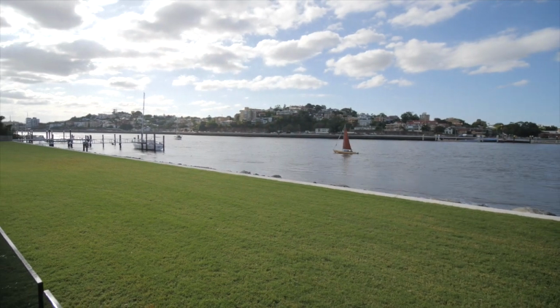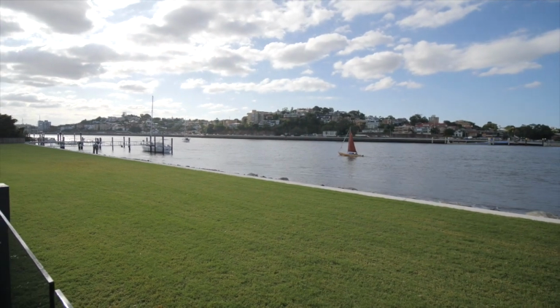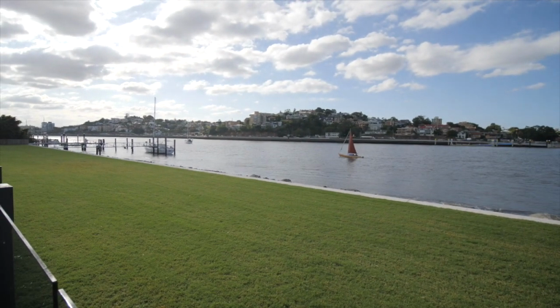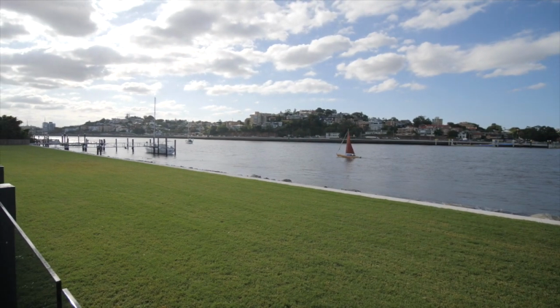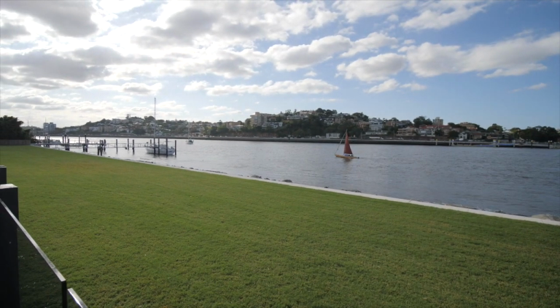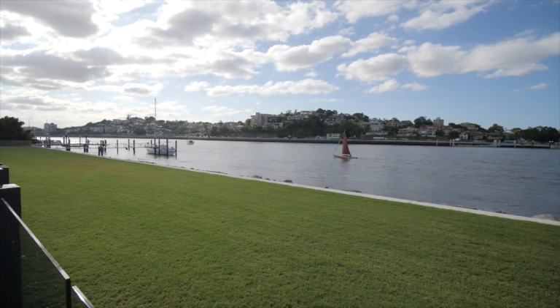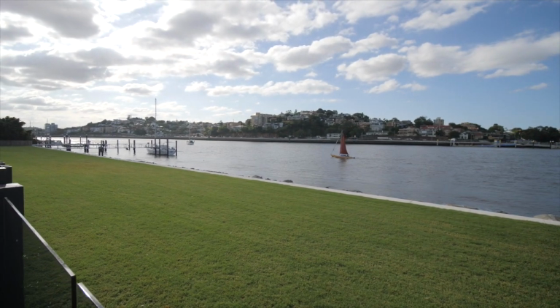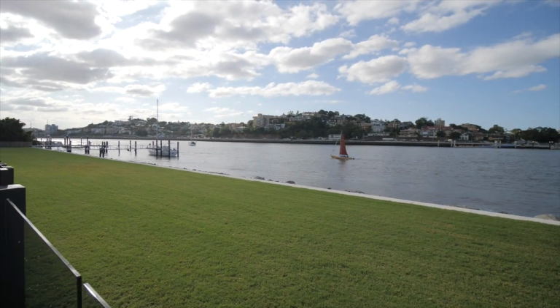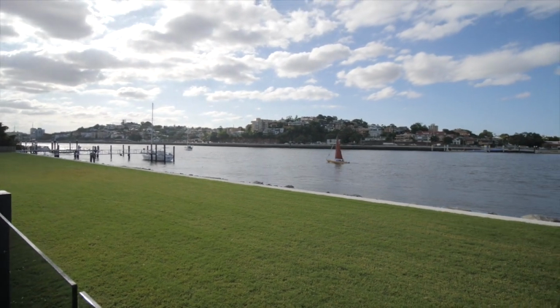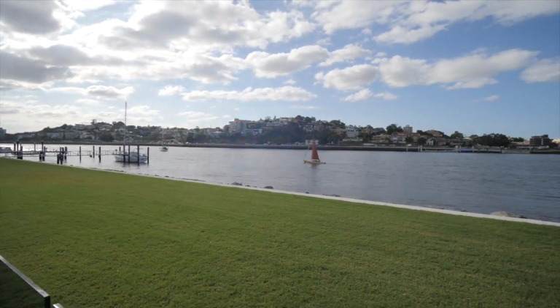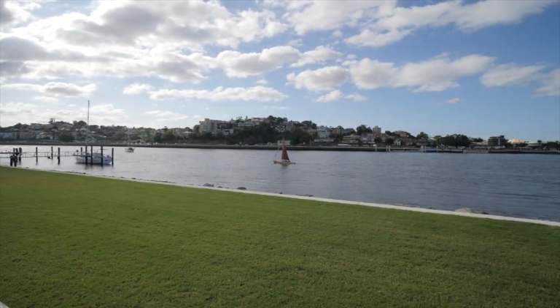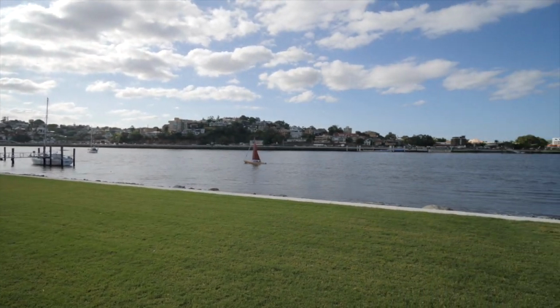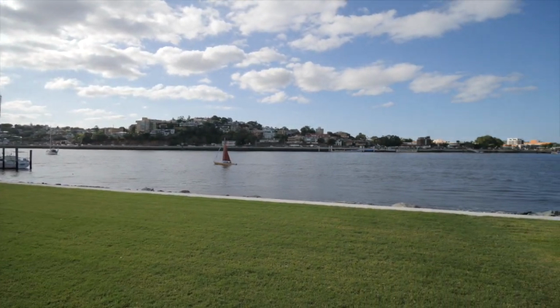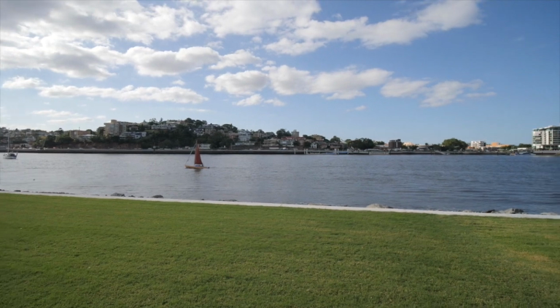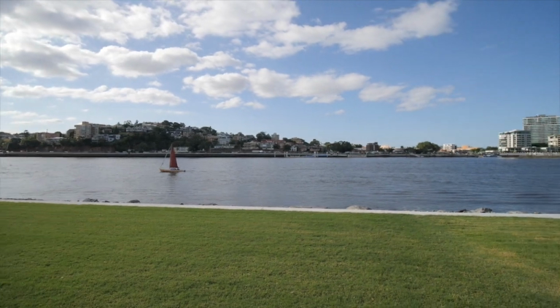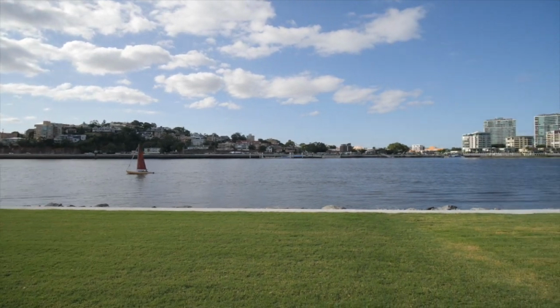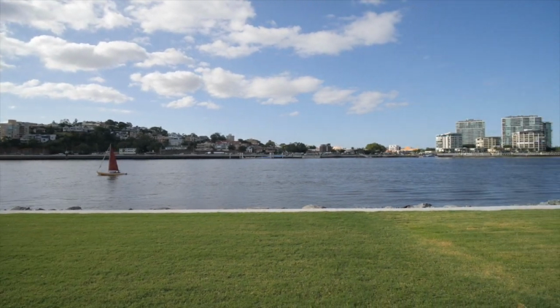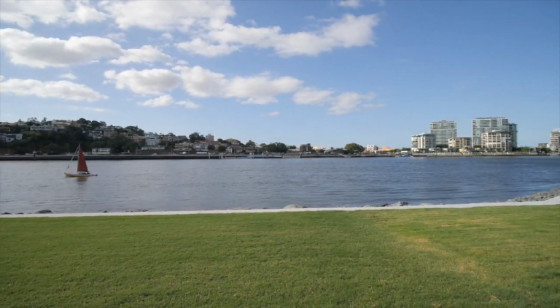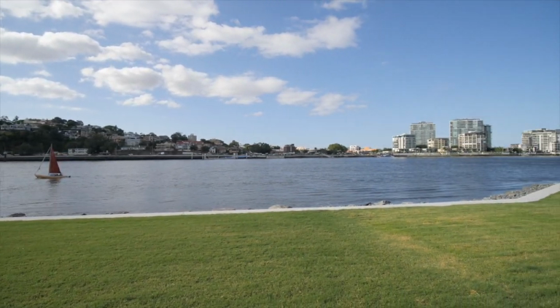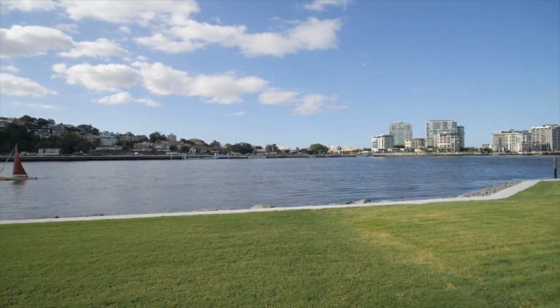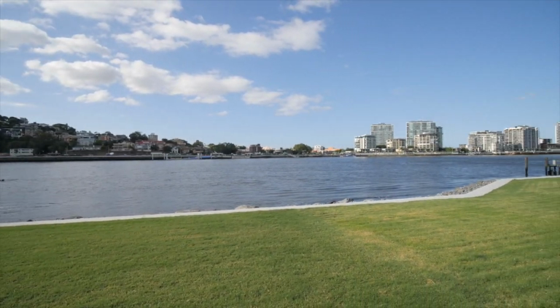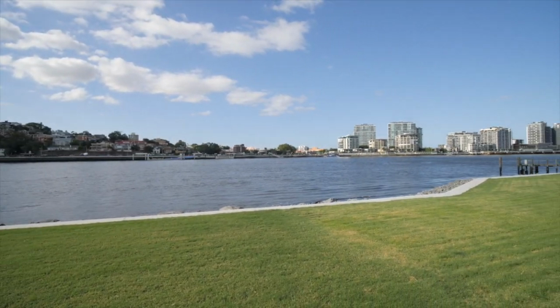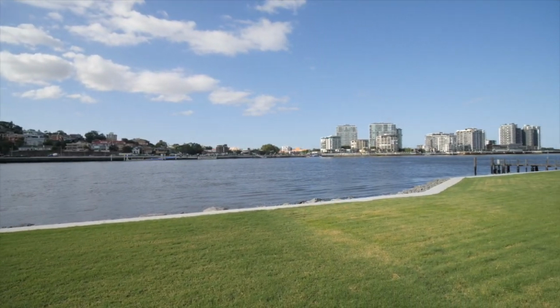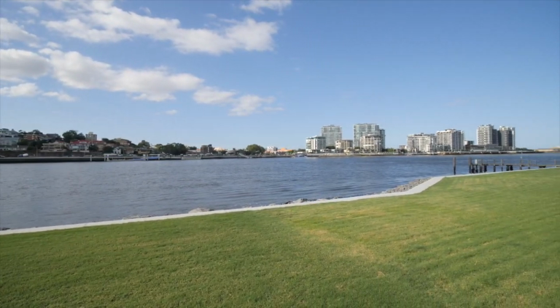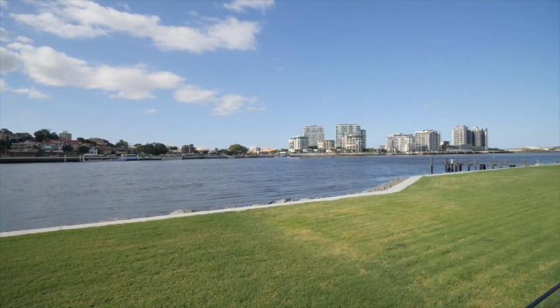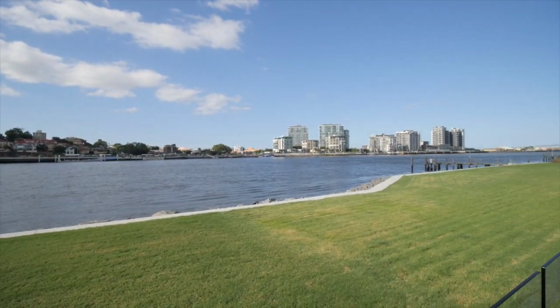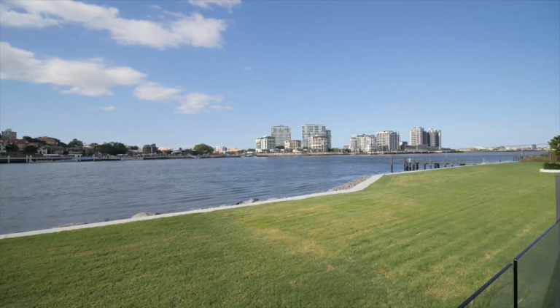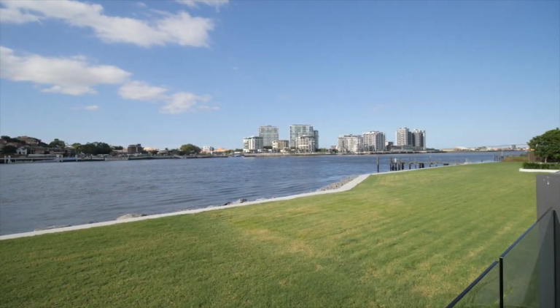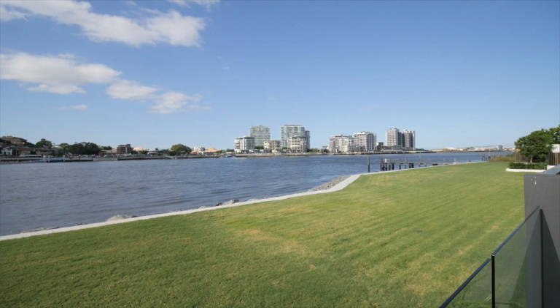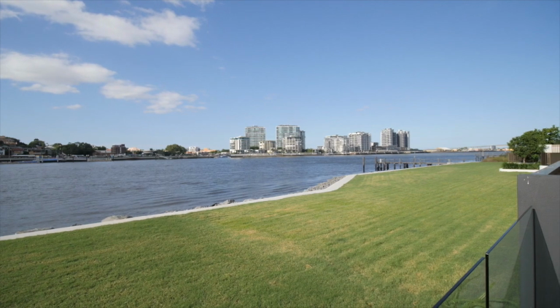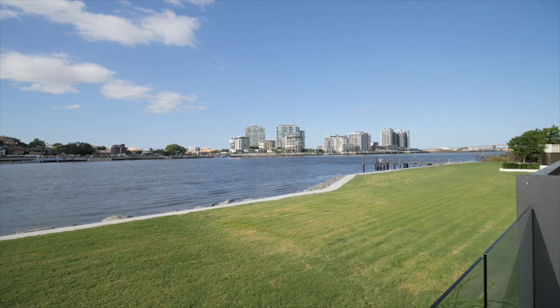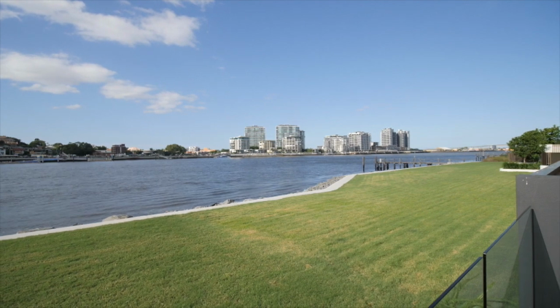So if you don't want to walk down the street, you can do it peacefully along the river. Thank you very much.